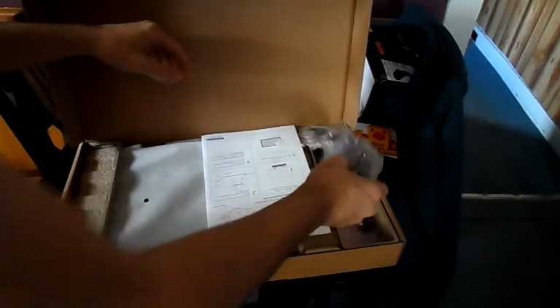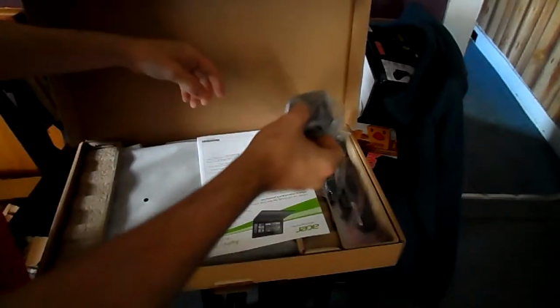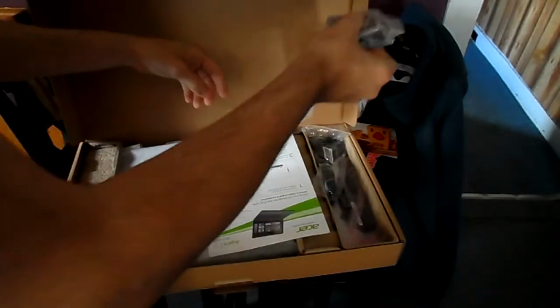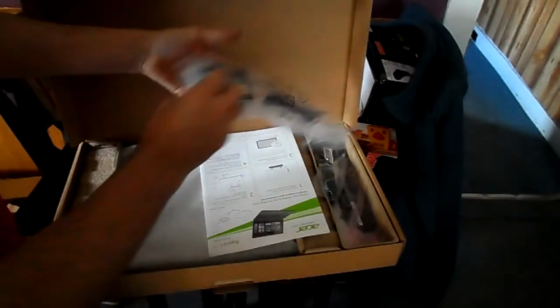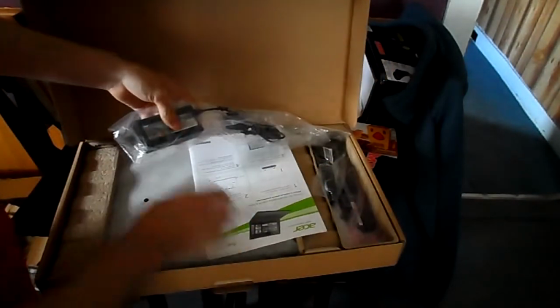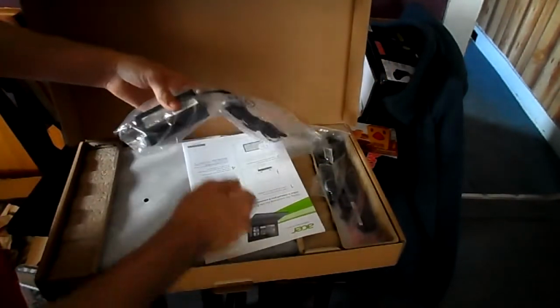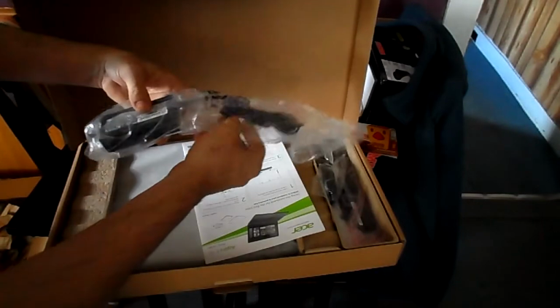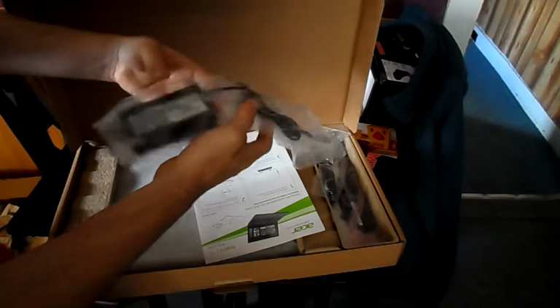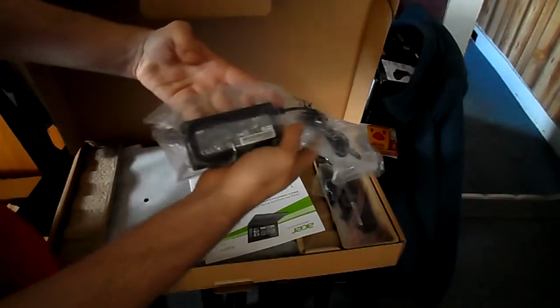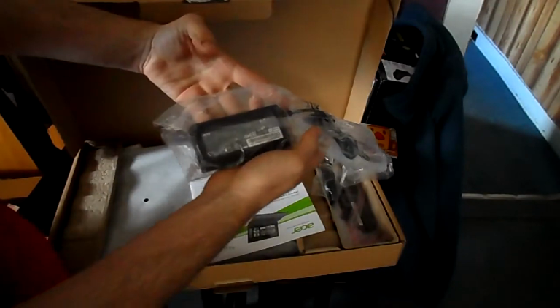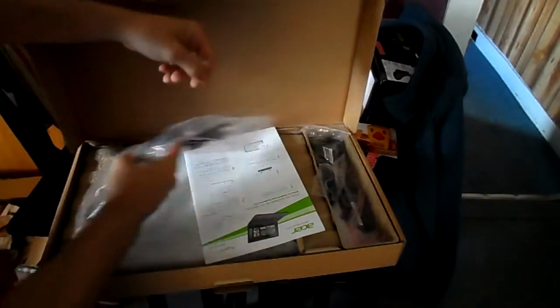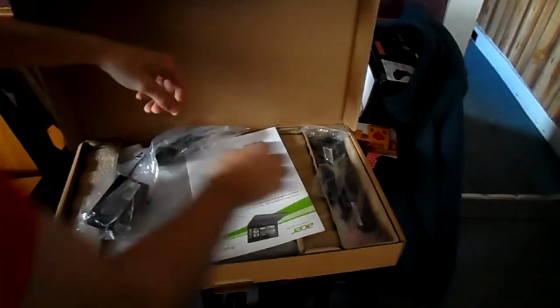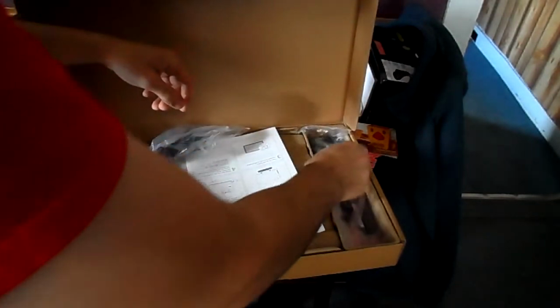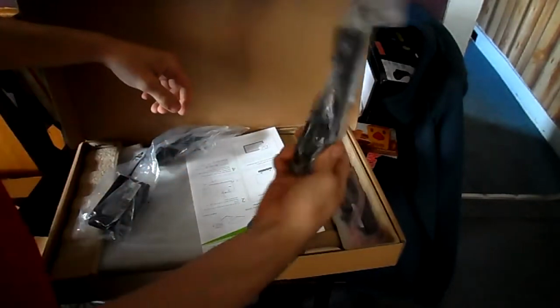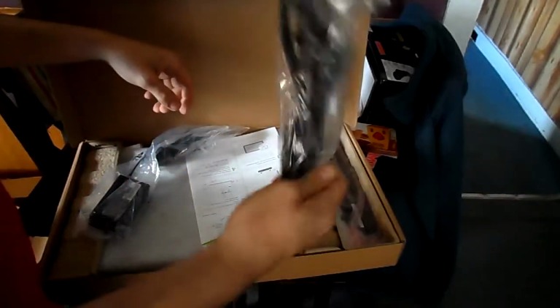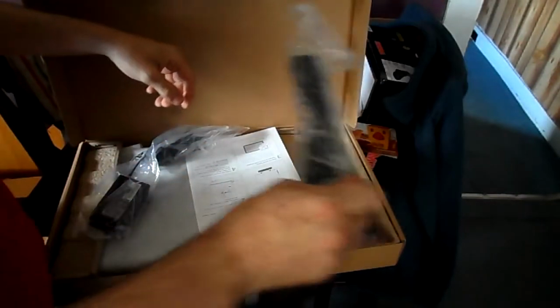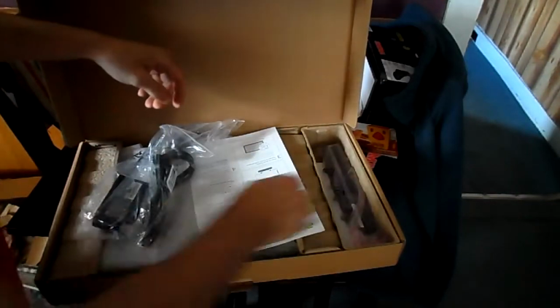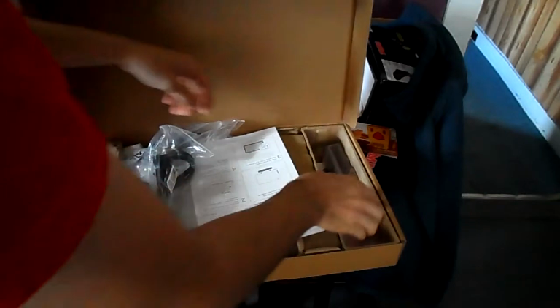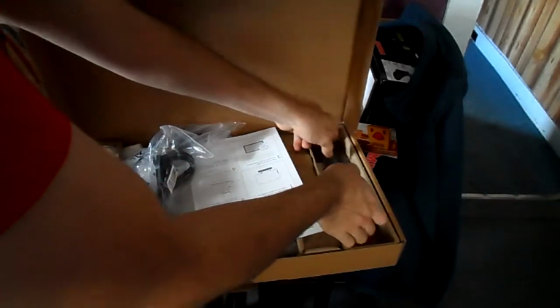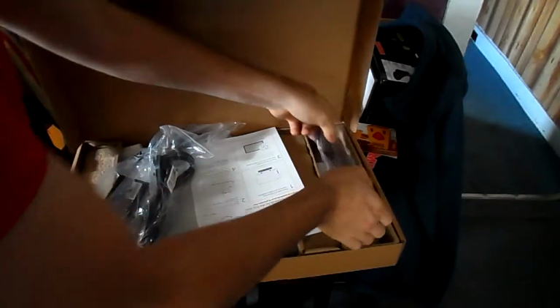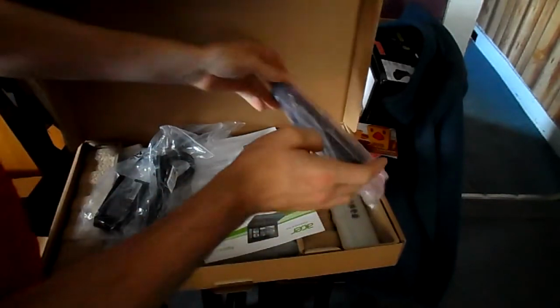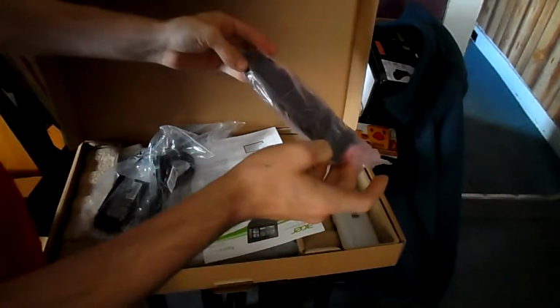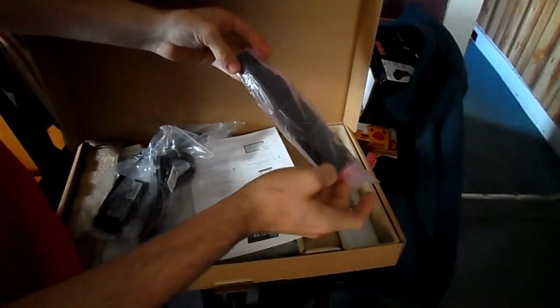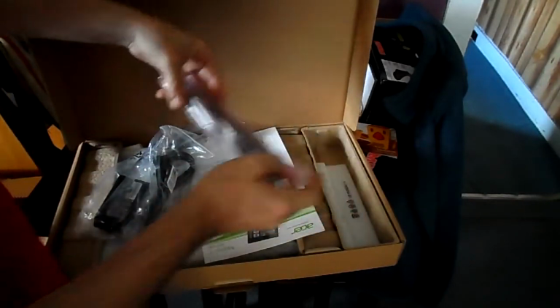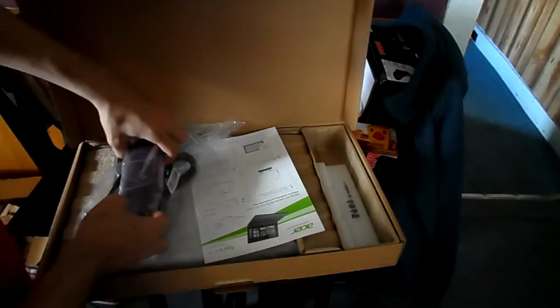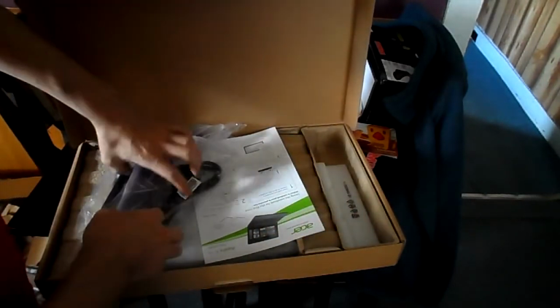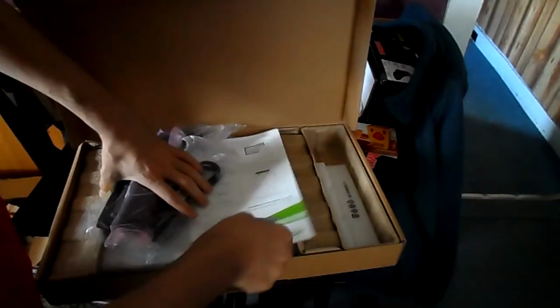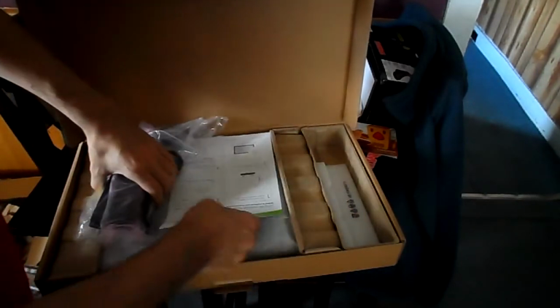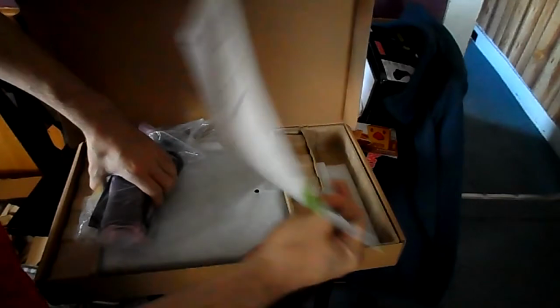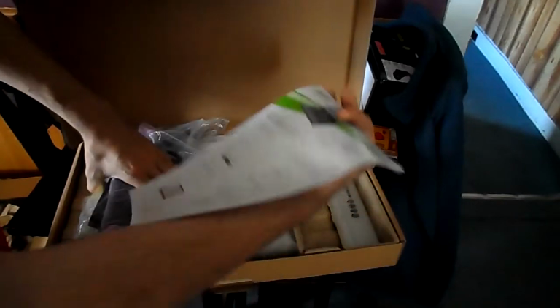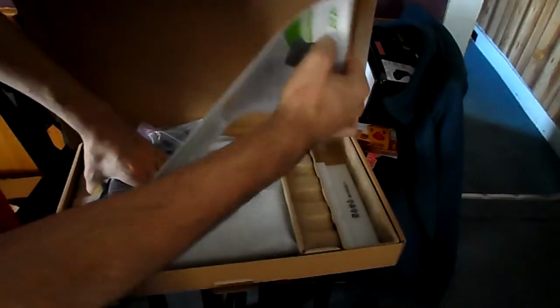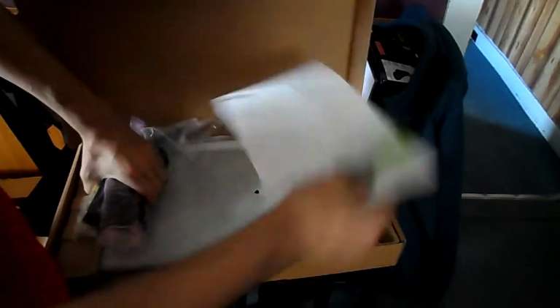Nice packaging — all recycled. You get your power brick, a 65-watt power cord, and the six-cell lithium ion battery, and of course instruction manuals and all that.